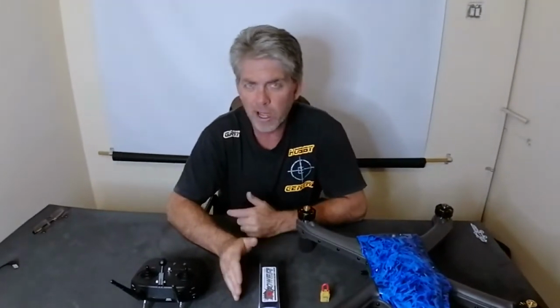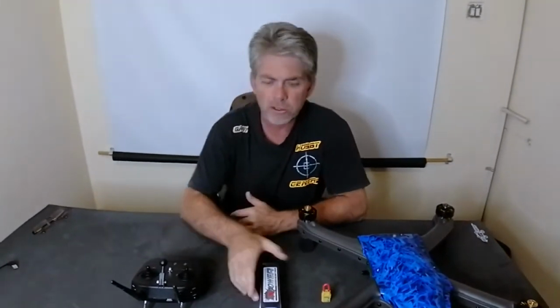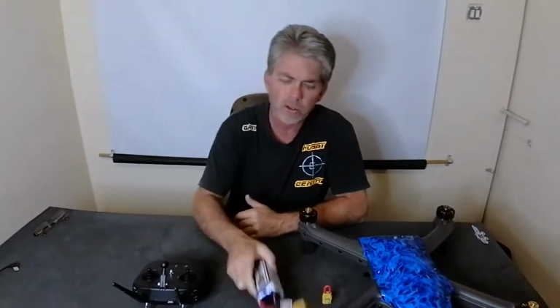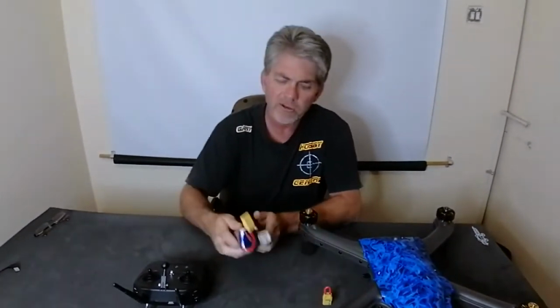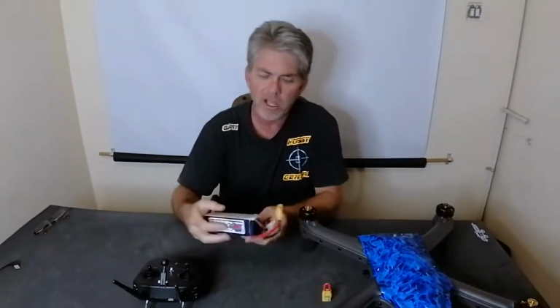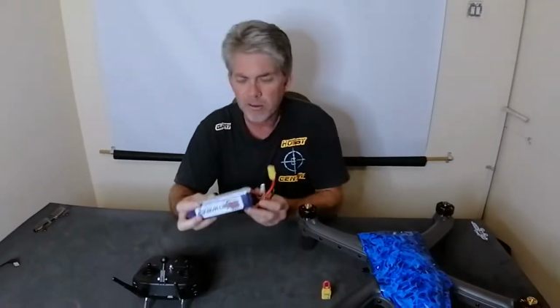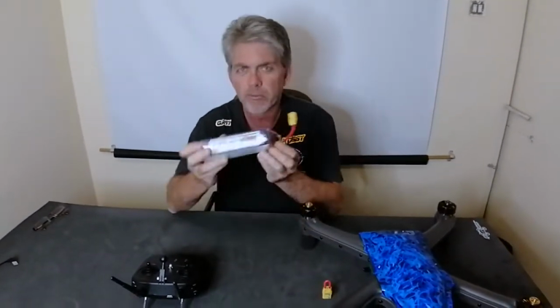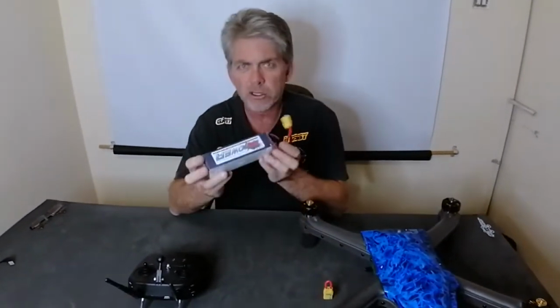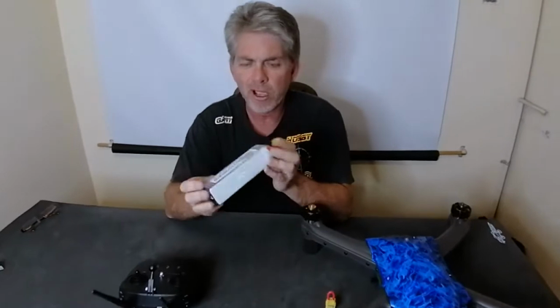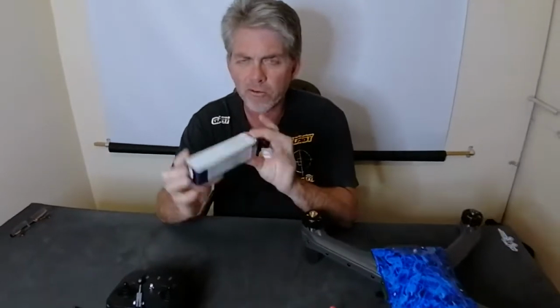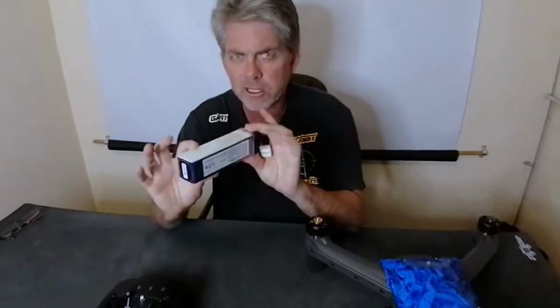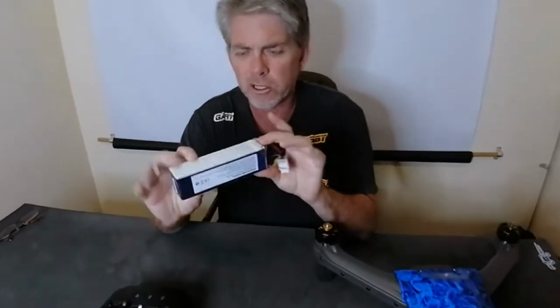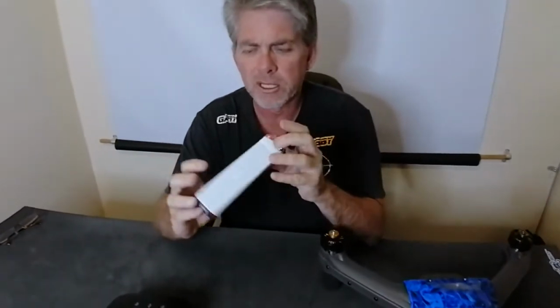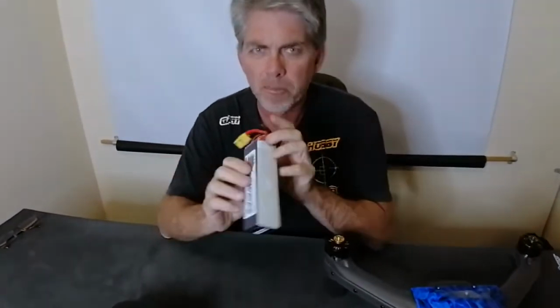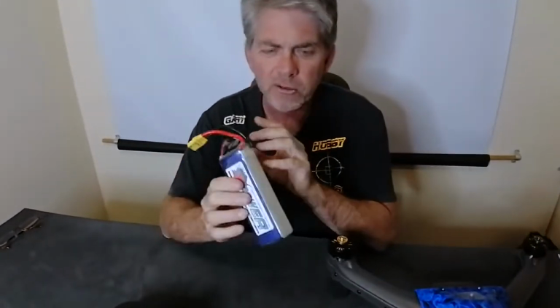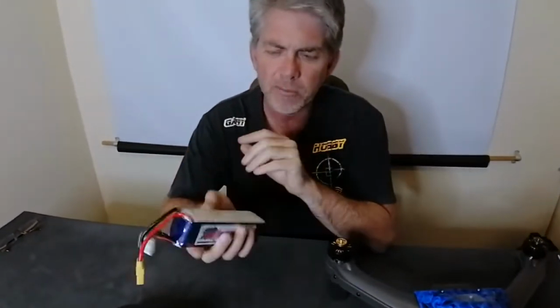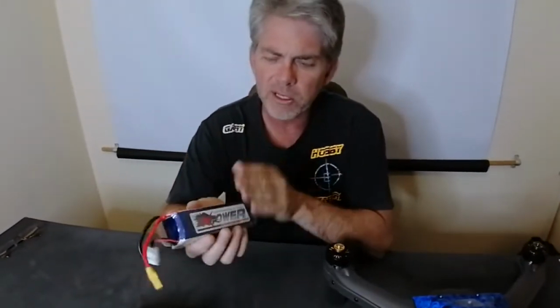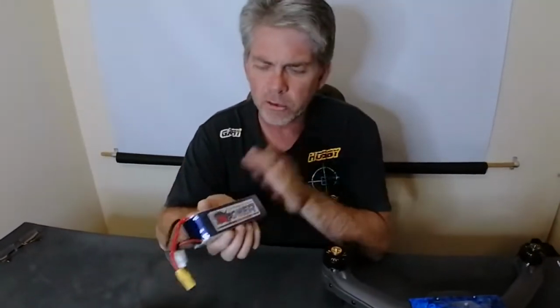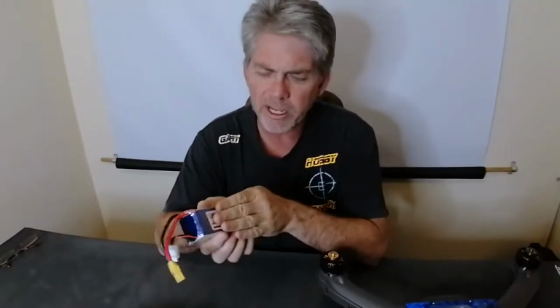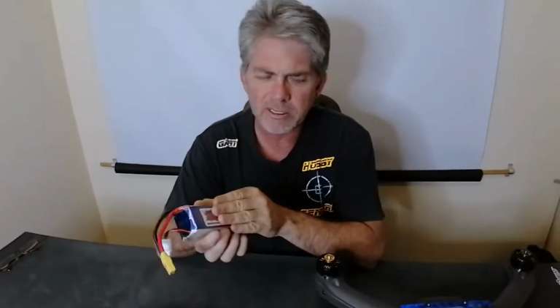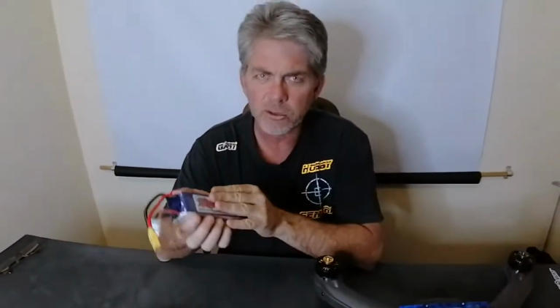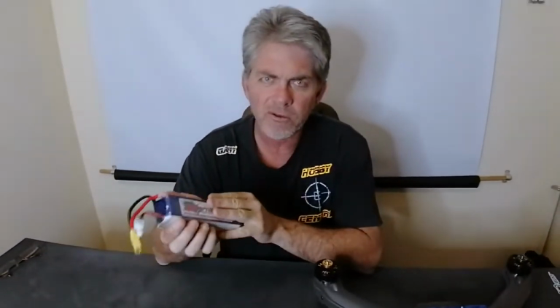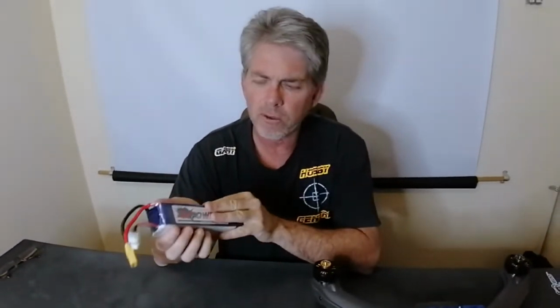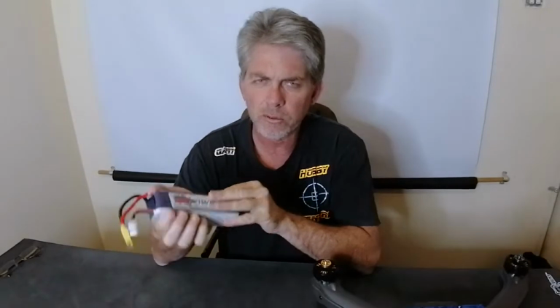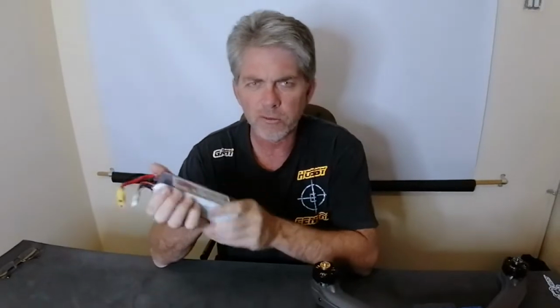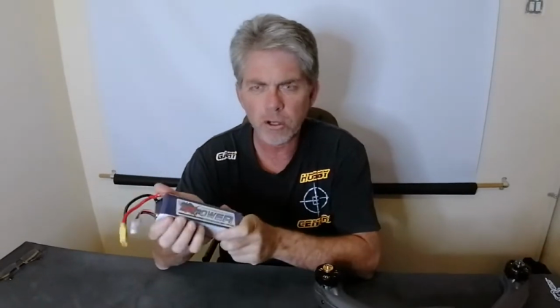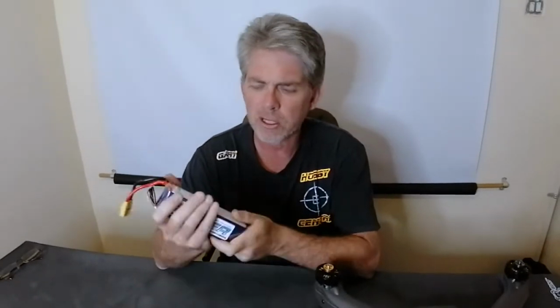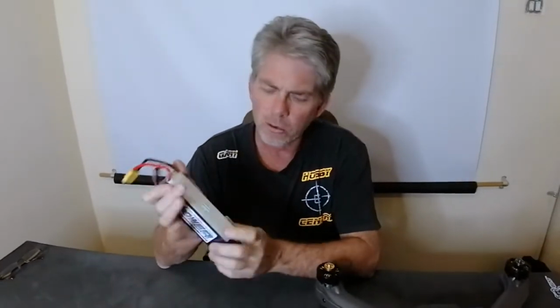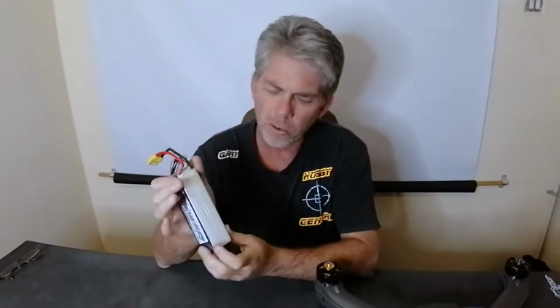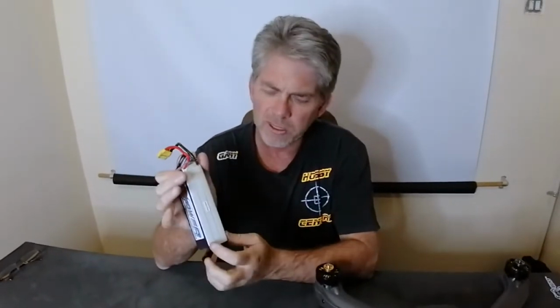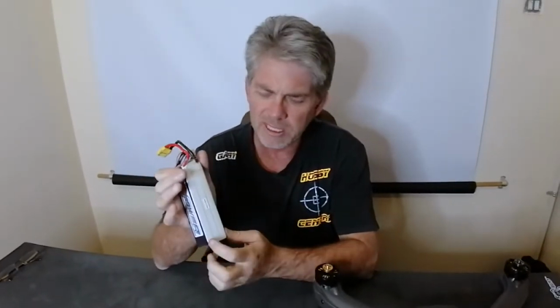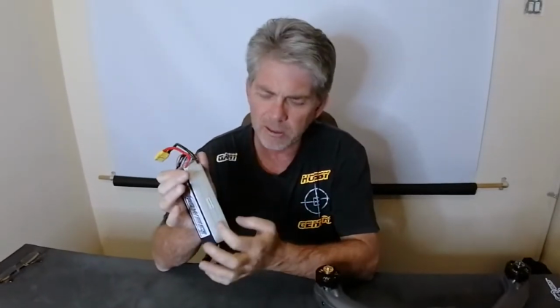The first thing to do is look at the charging video — how to charge your battery — and make sure you have a fully charged battery. The battery that is required is 25 volts when fully charged, or what's called a six-cell battery.